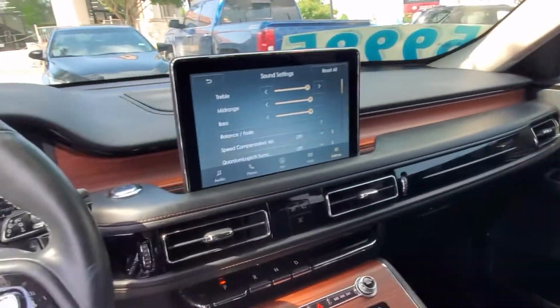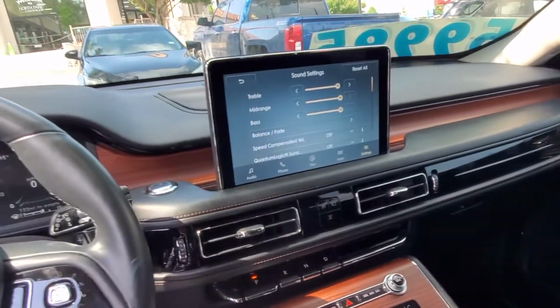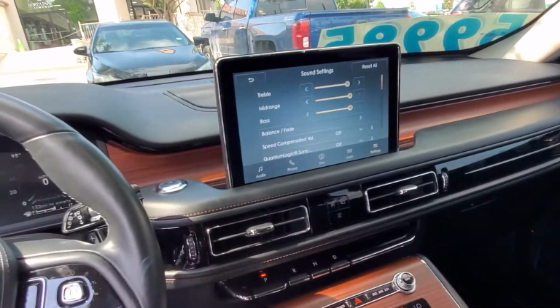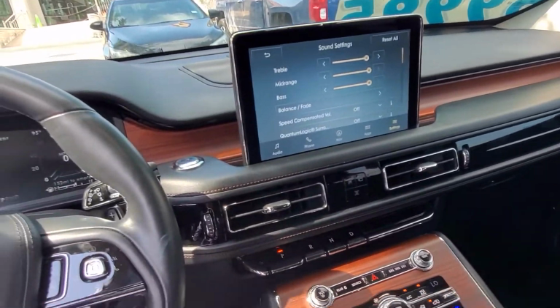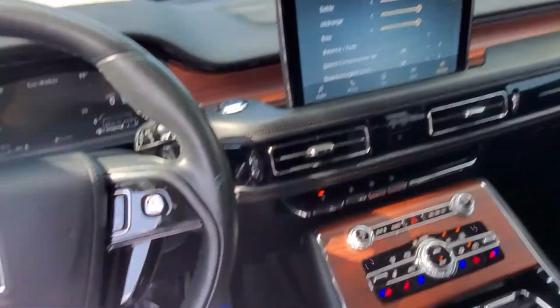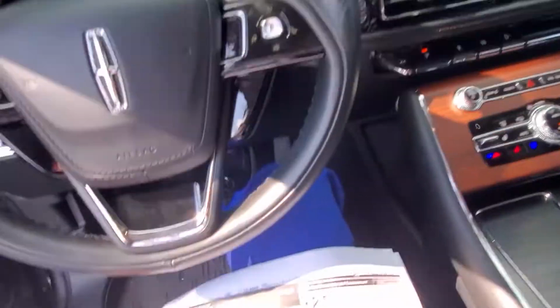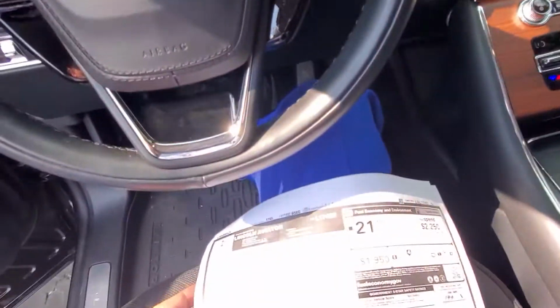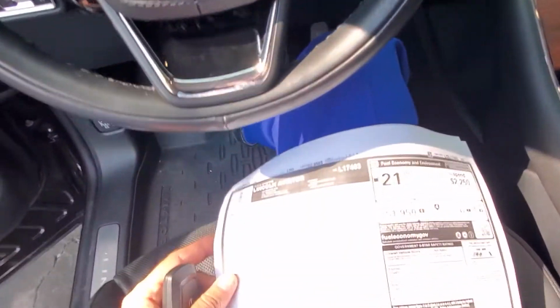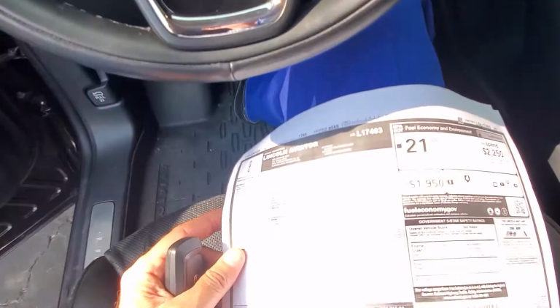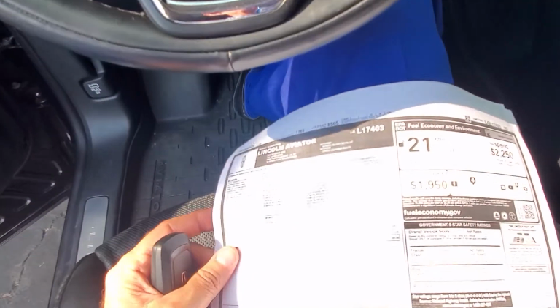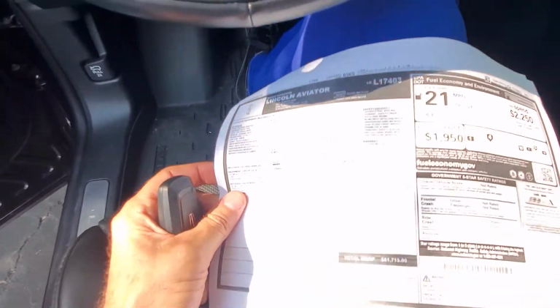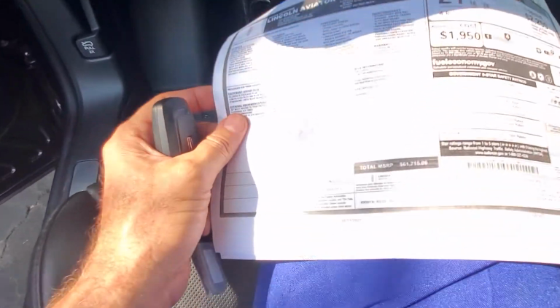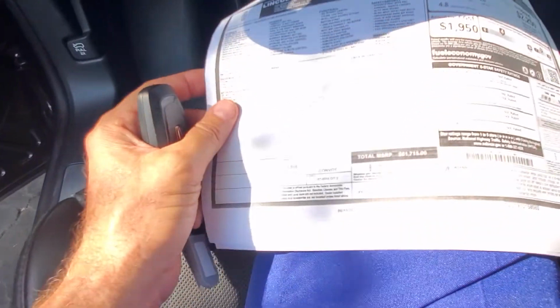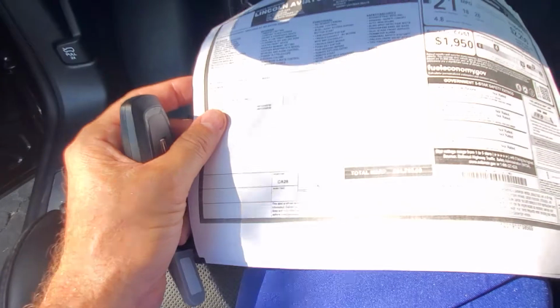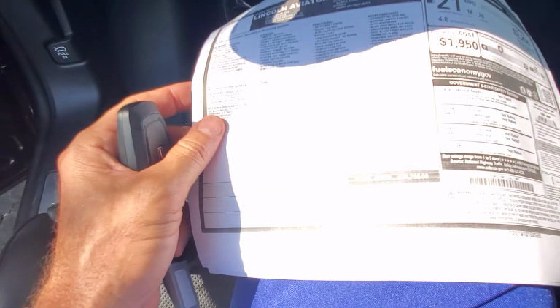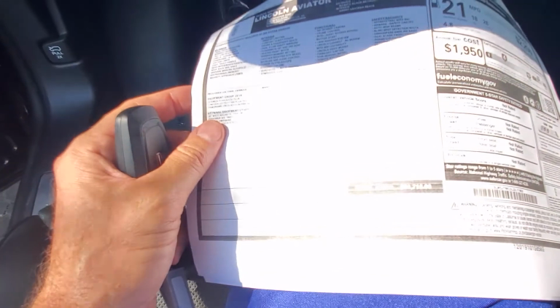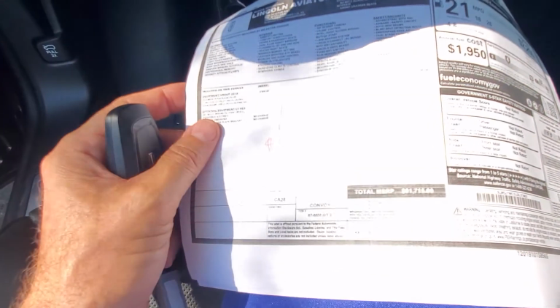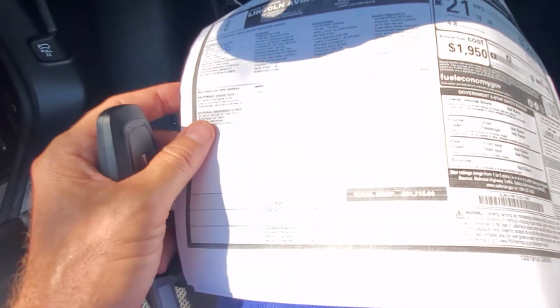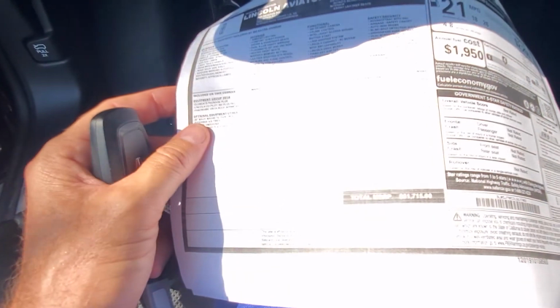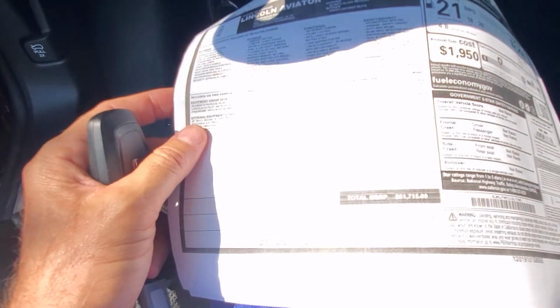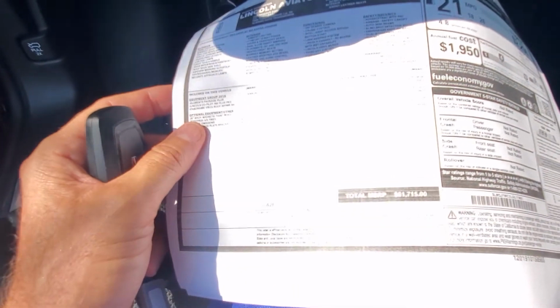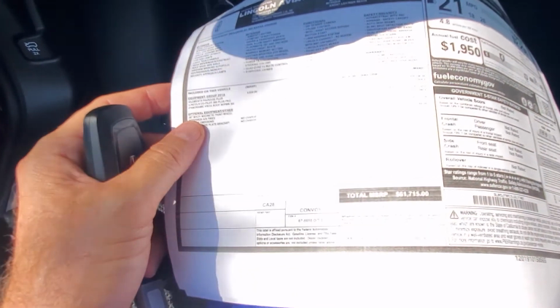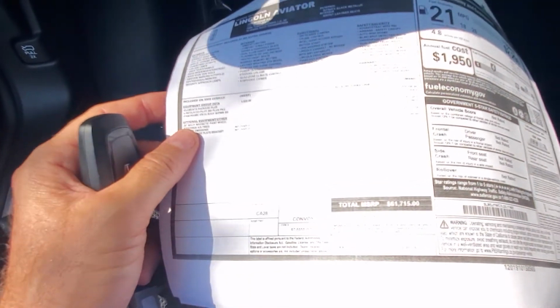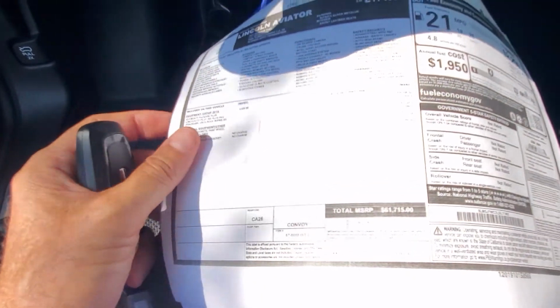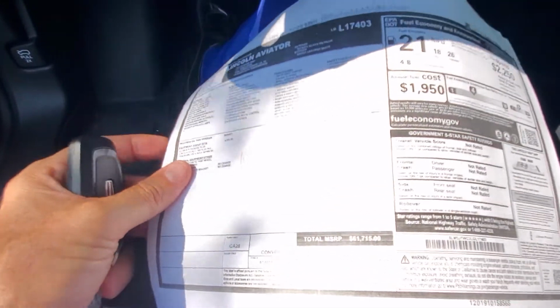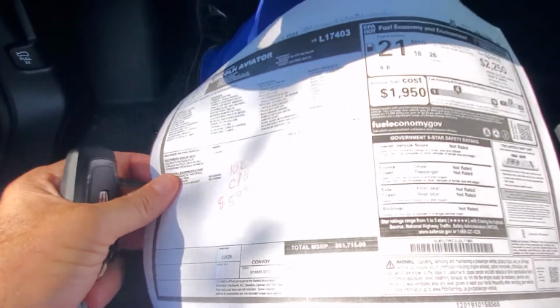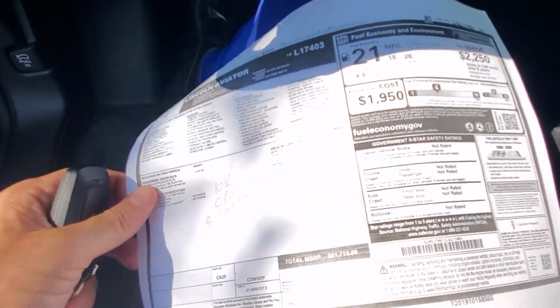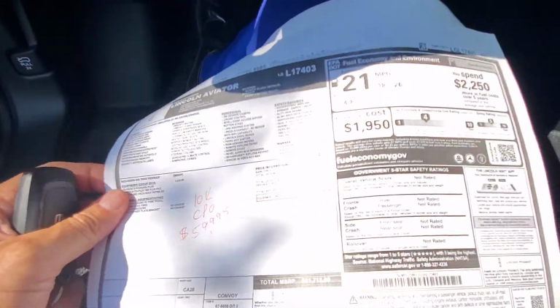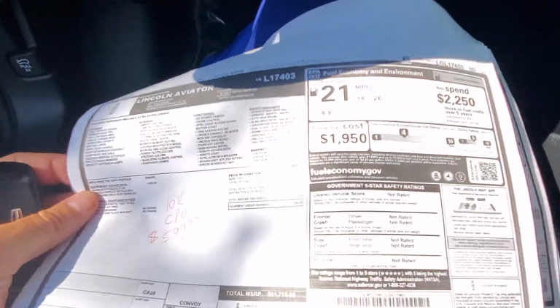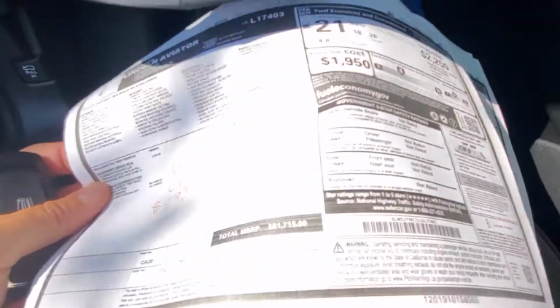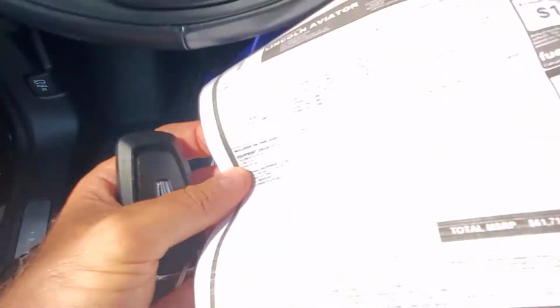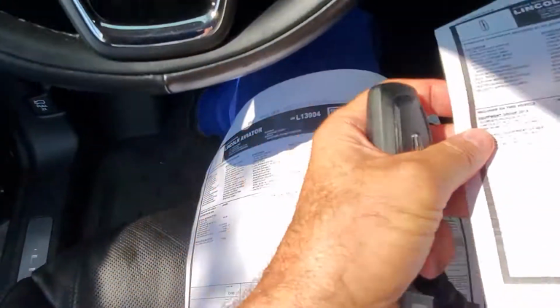Now this vehicle right here — the MSRP on it was $61,715. This one is available.